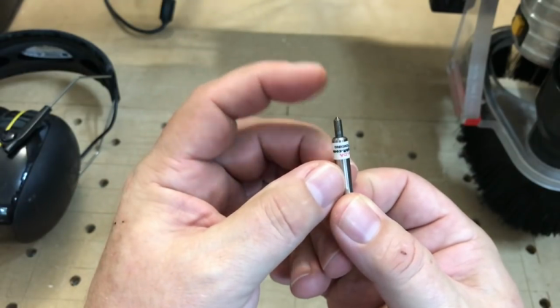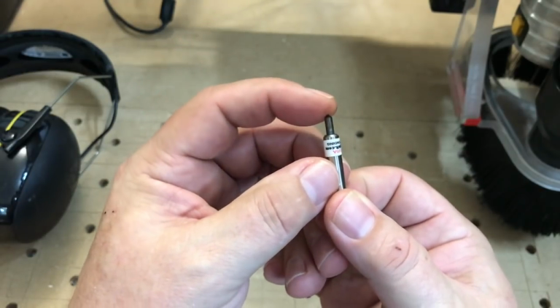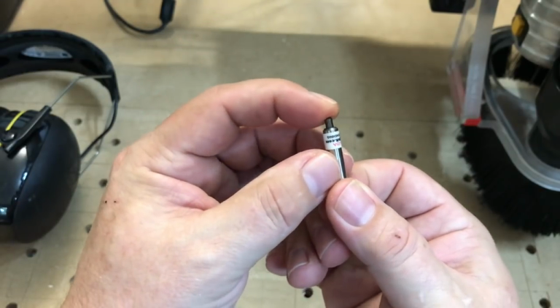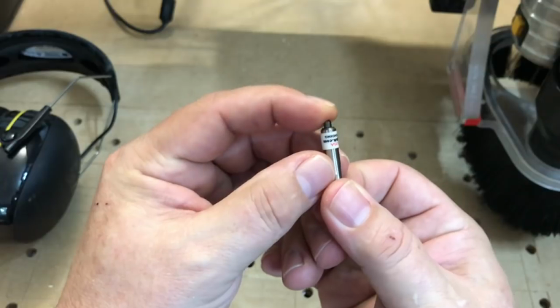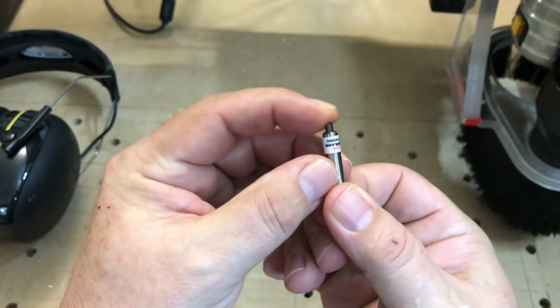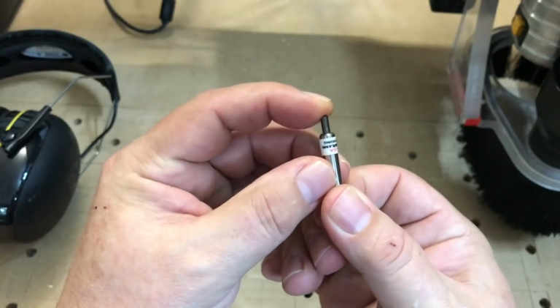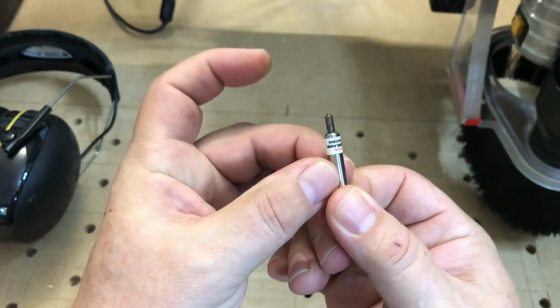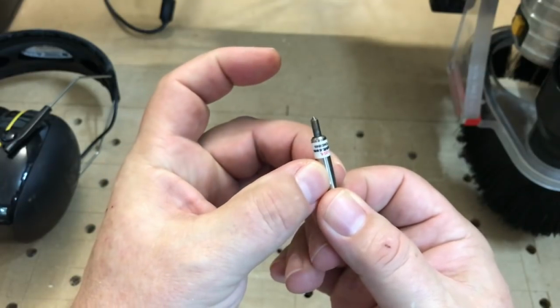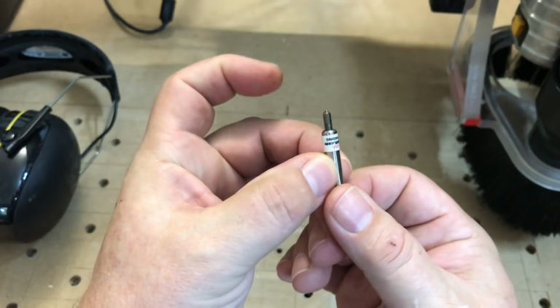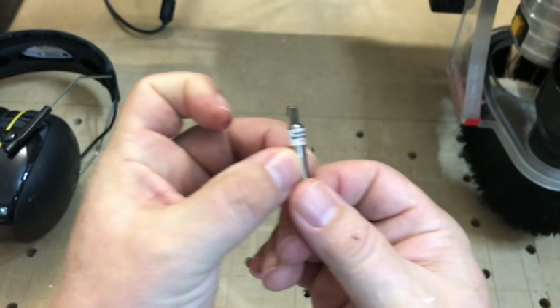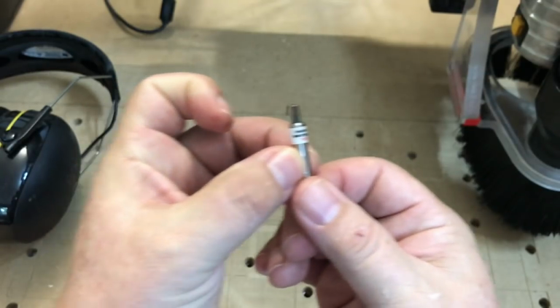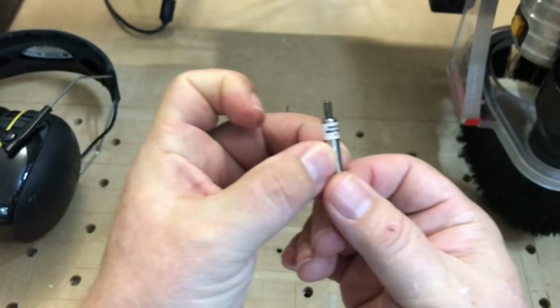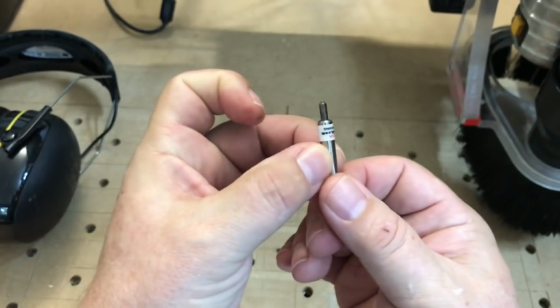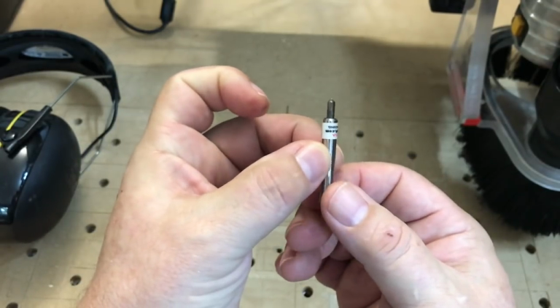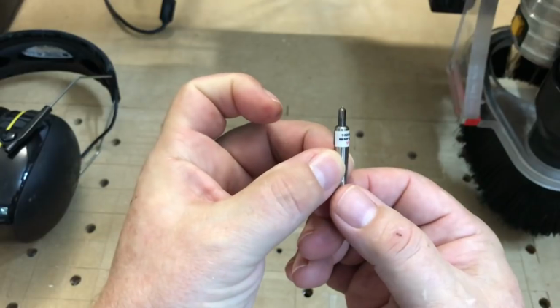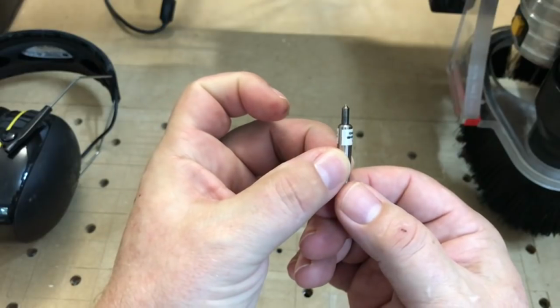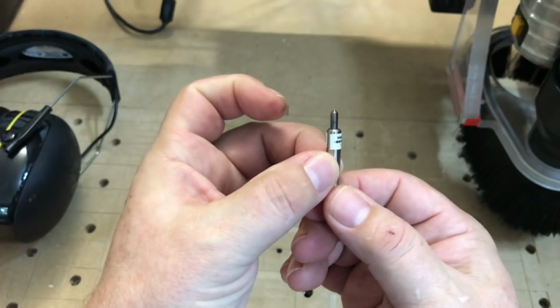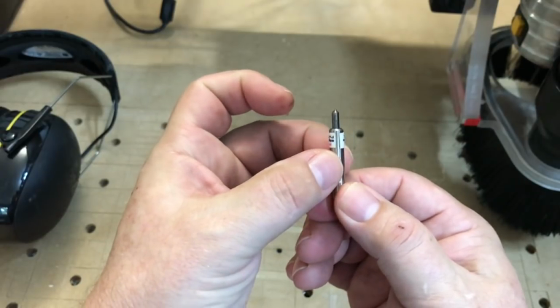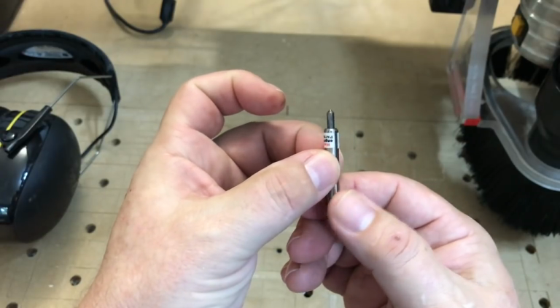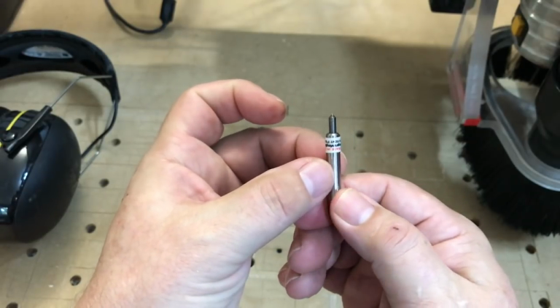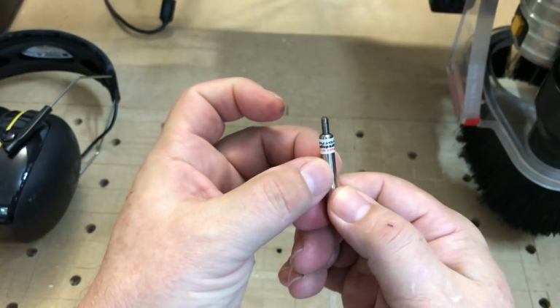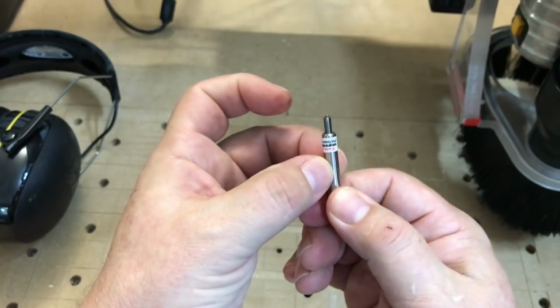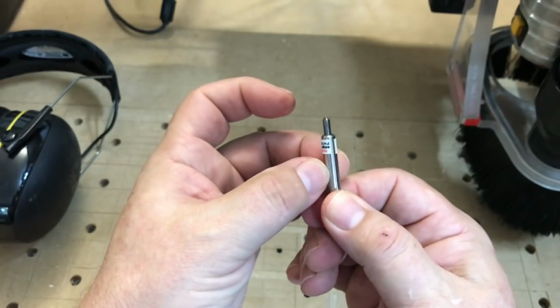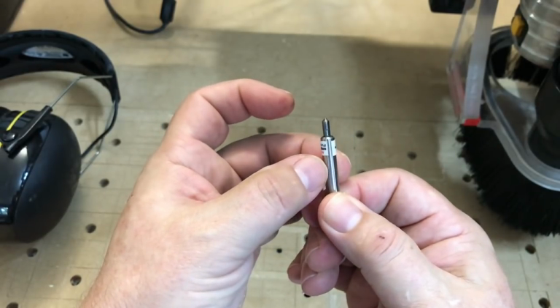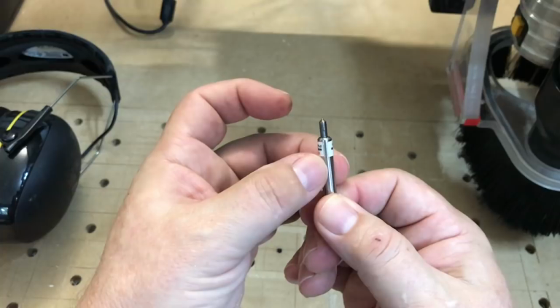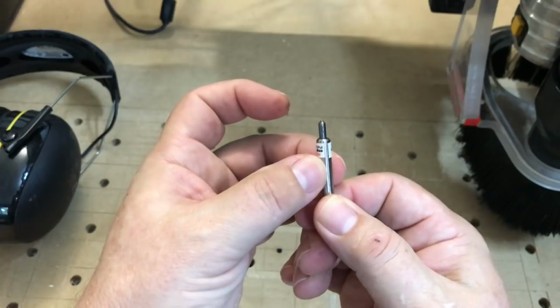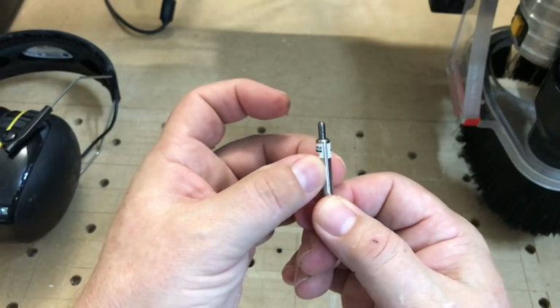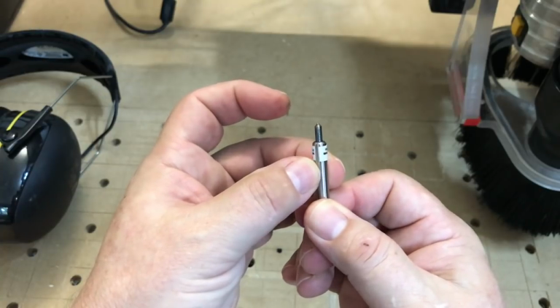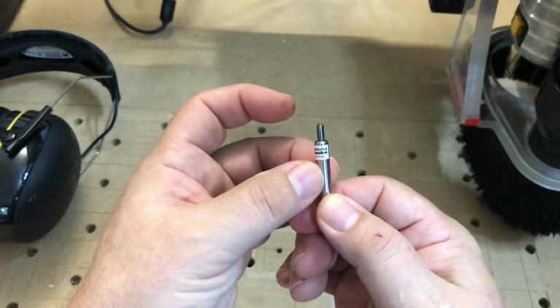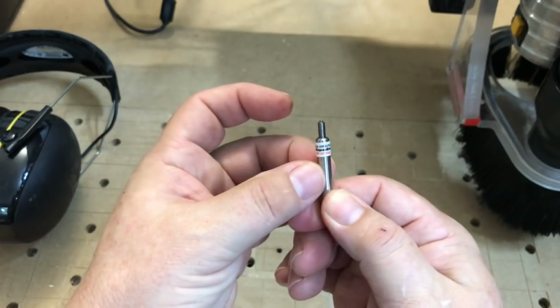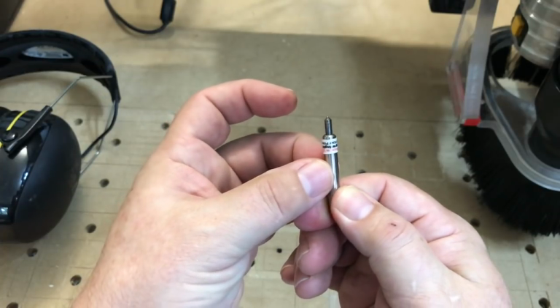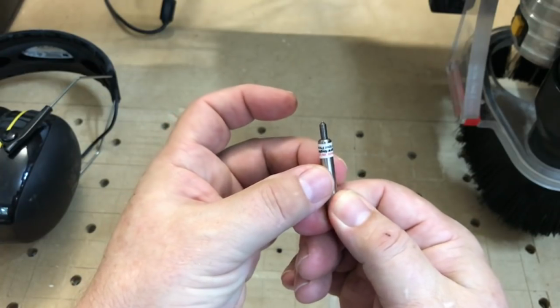You also have this spring-loaded tip so that you get a constant pressure across on your material. It's also really easy to rerun passes with this and not worry about boring through your material or anything like that.